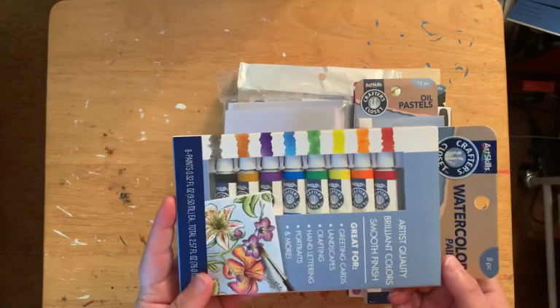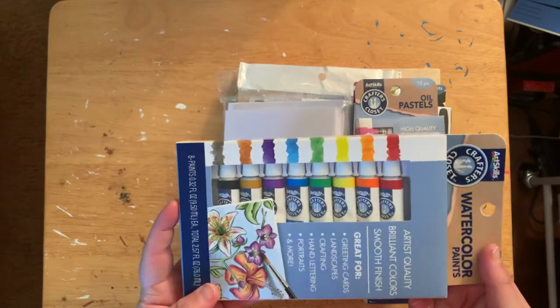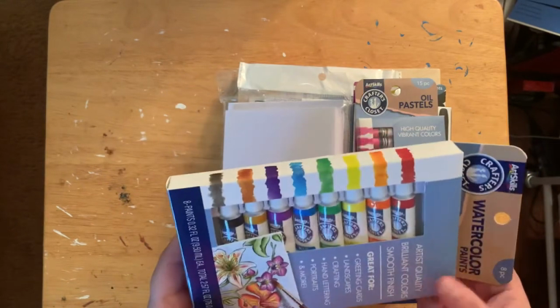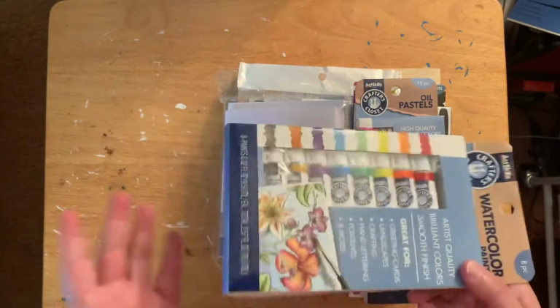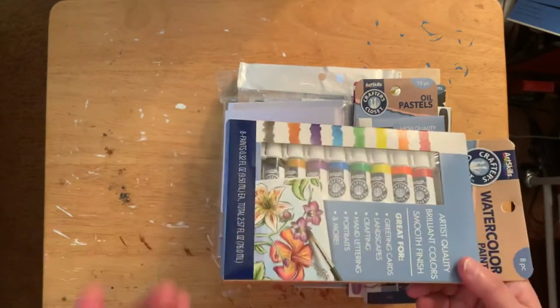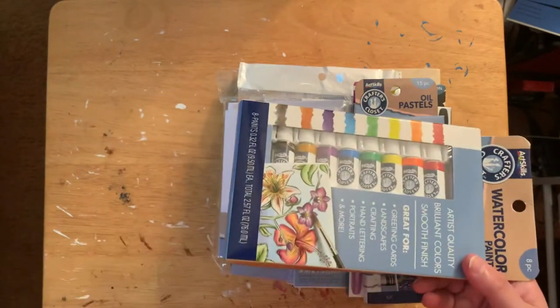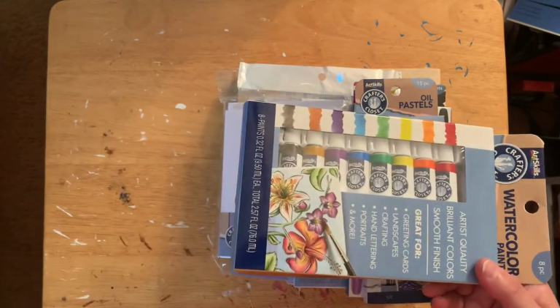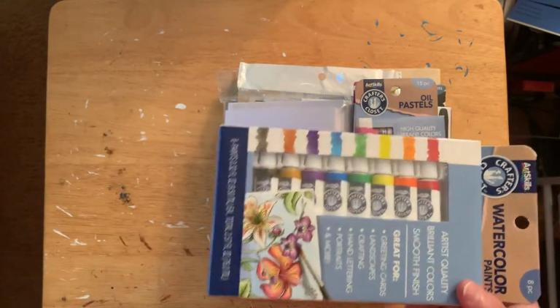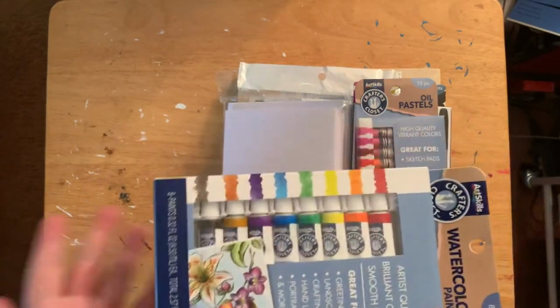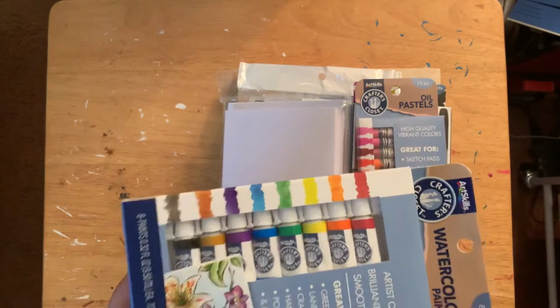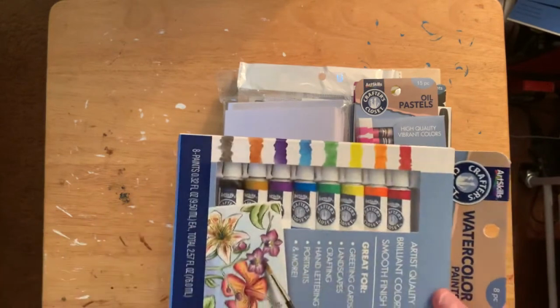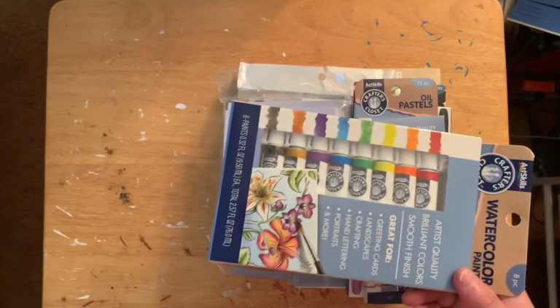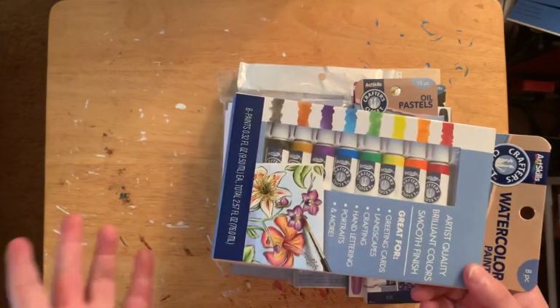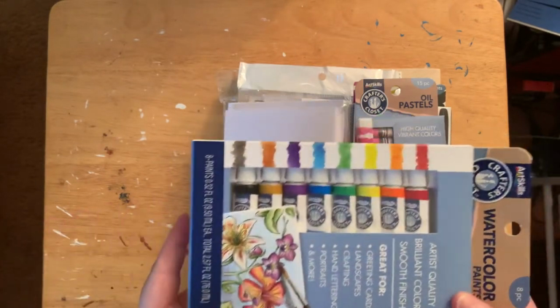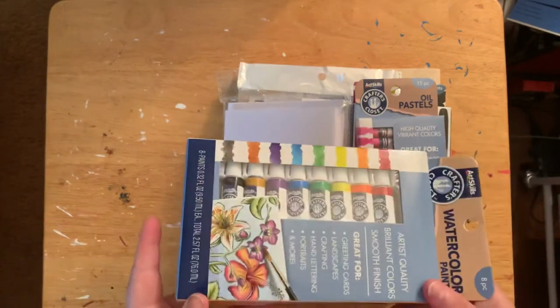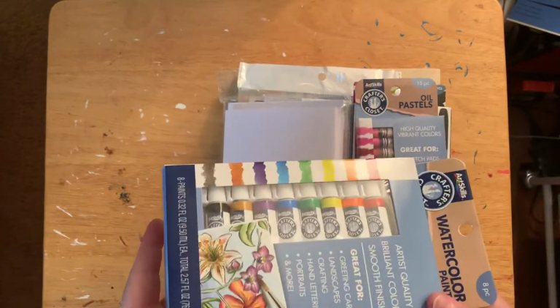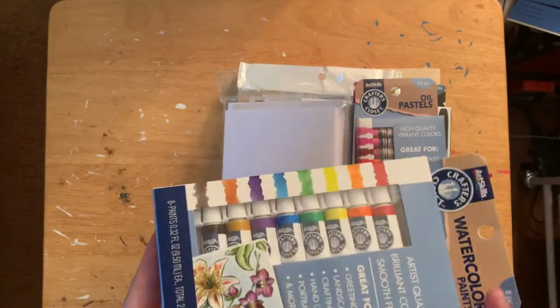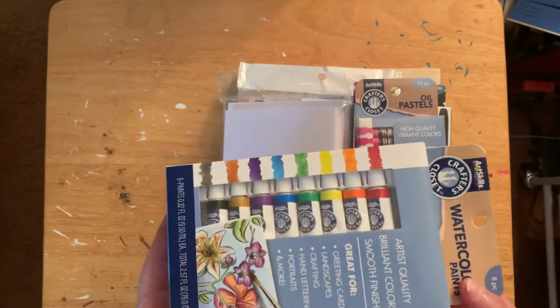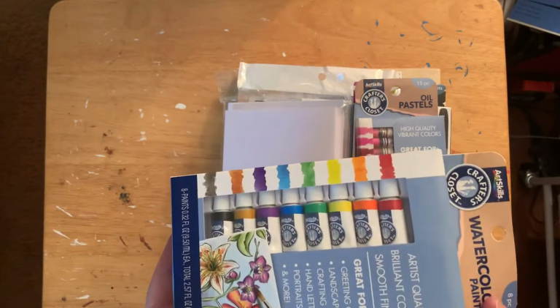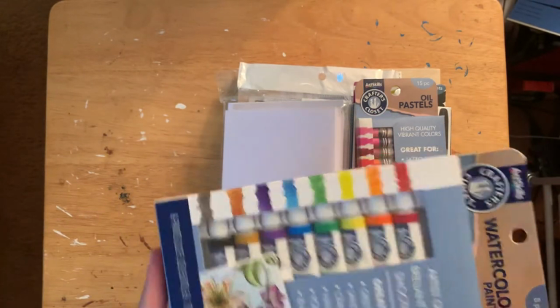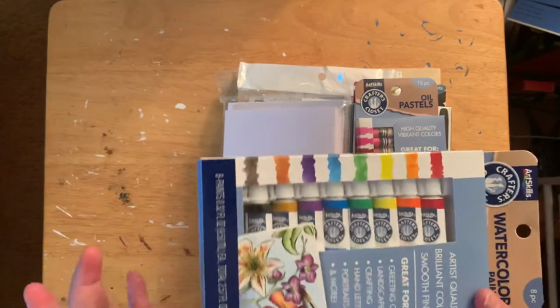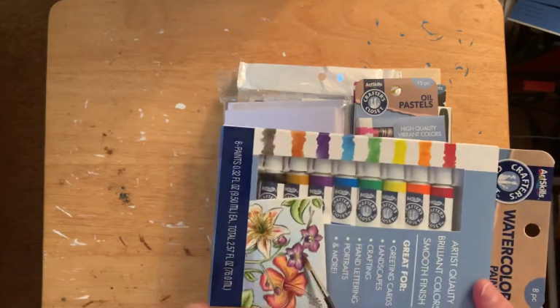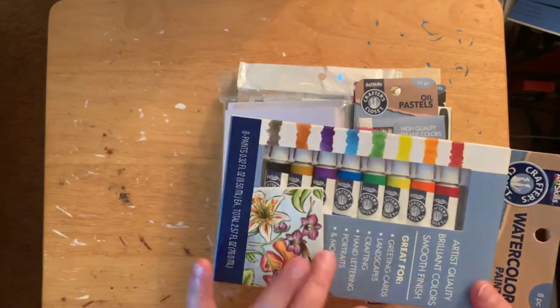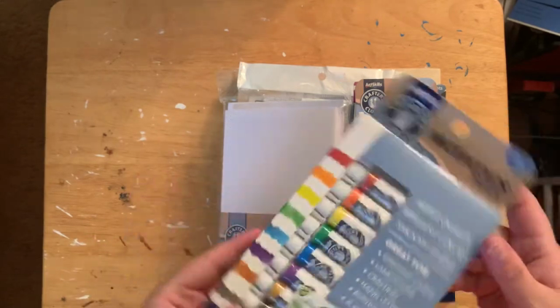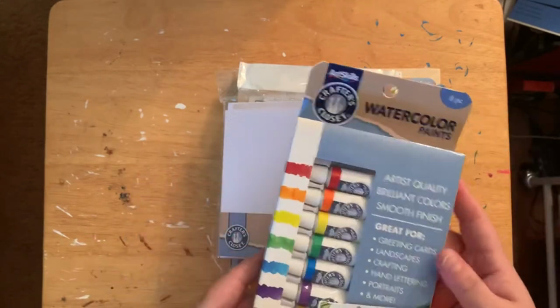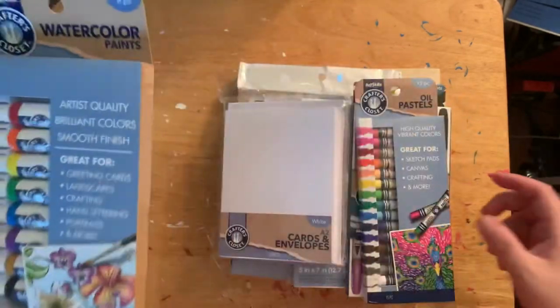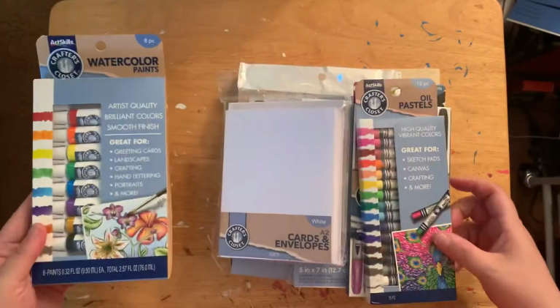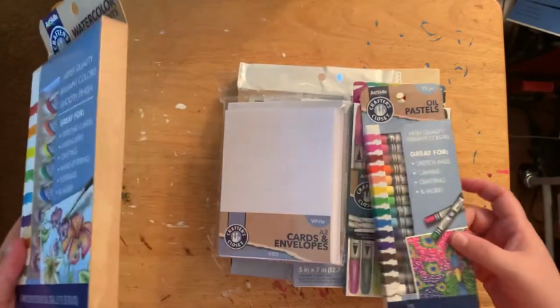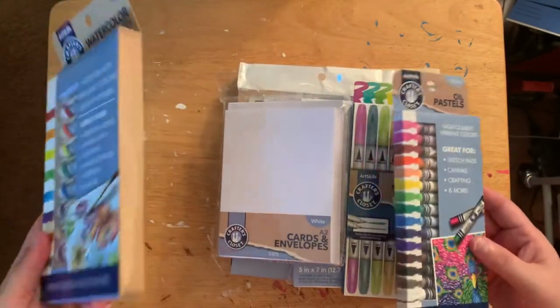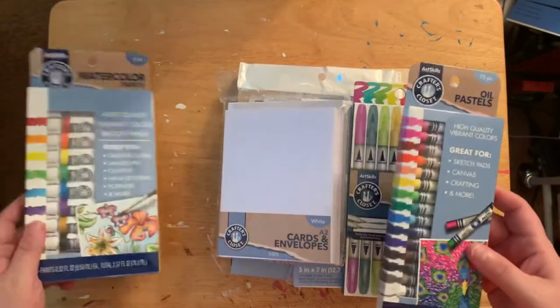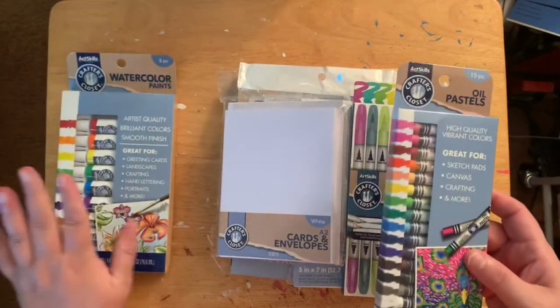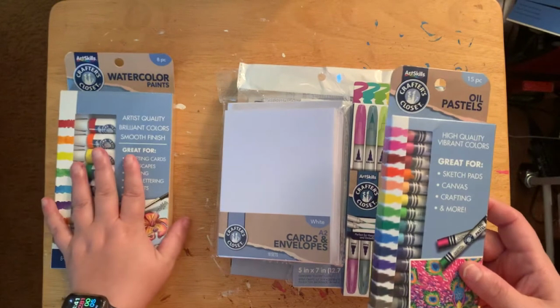I didn't find it at first, so I found the set from Michaels where you get more — I think you get 12 for $6. This watercolor set was only $4 at Dollar General. This is in upstate New York, by the way.